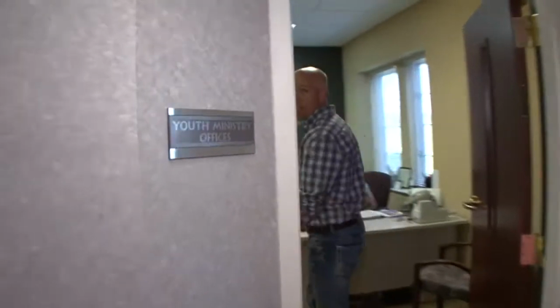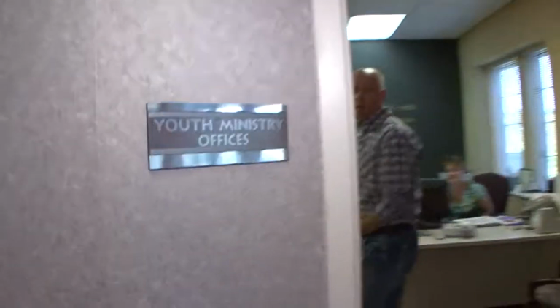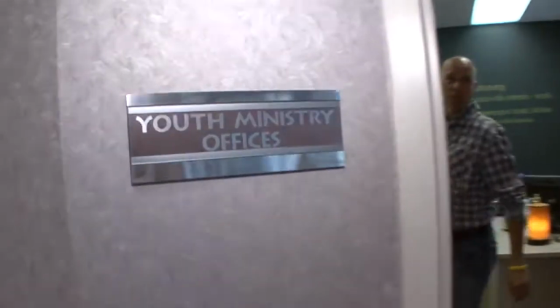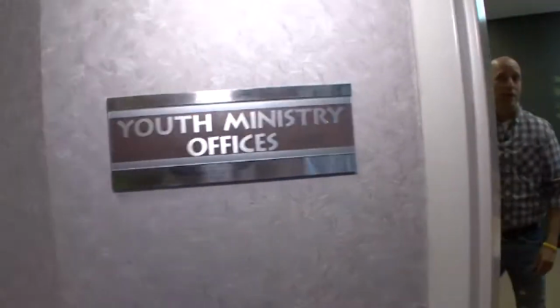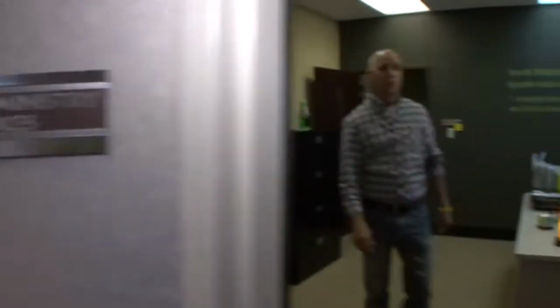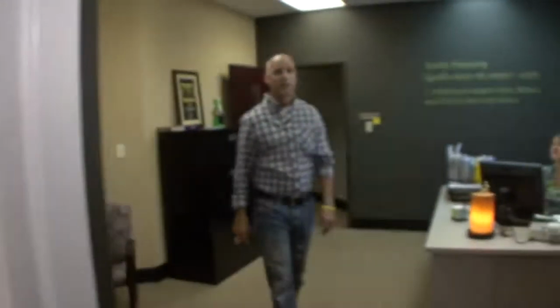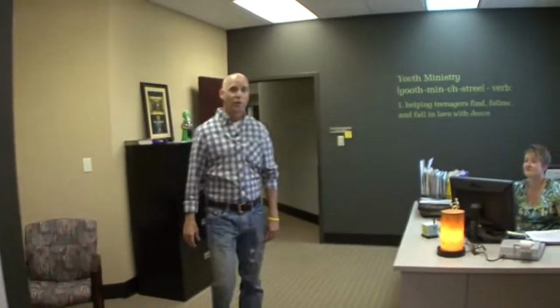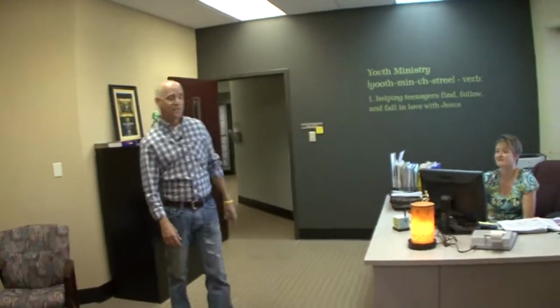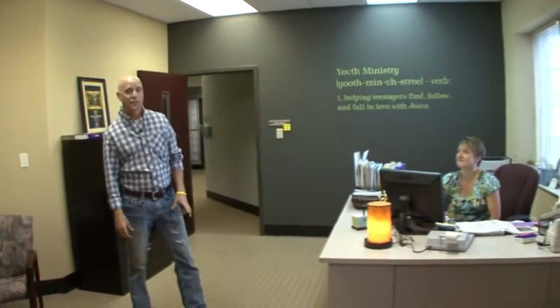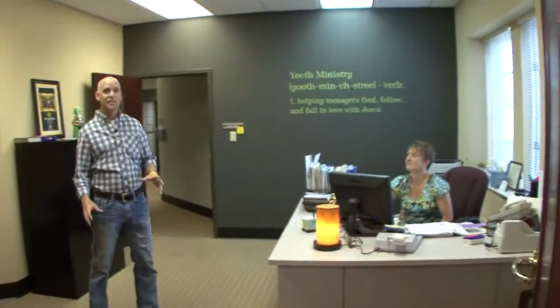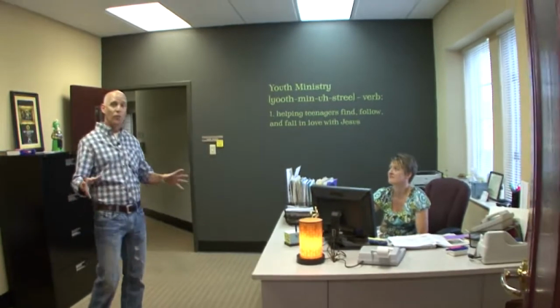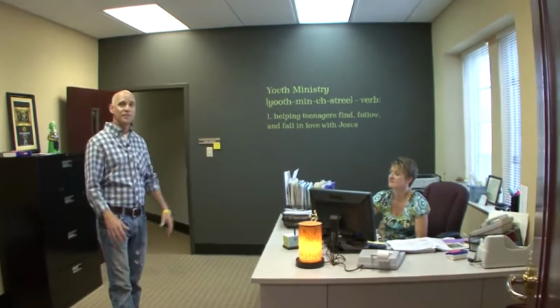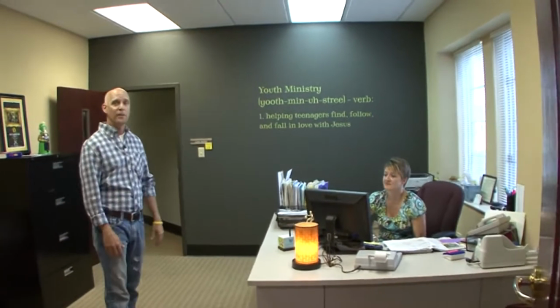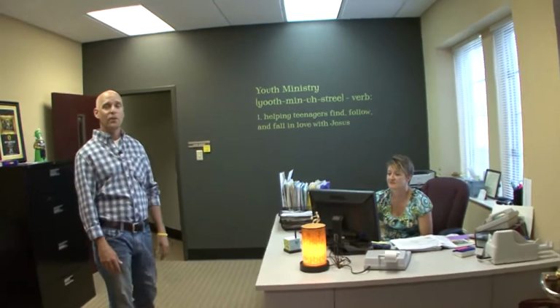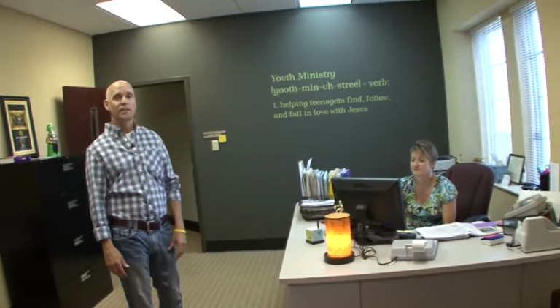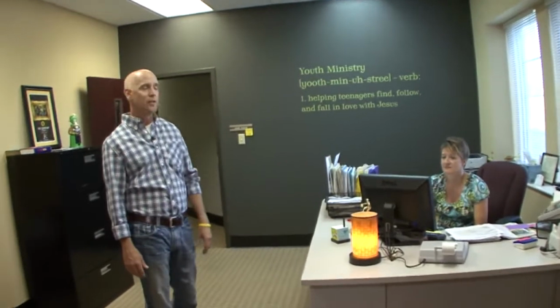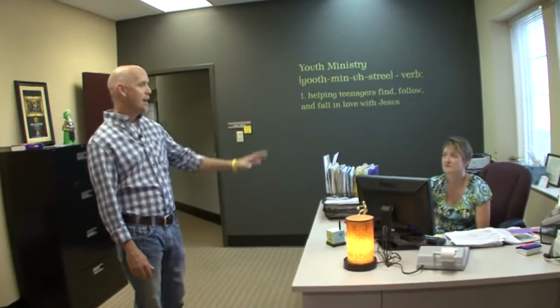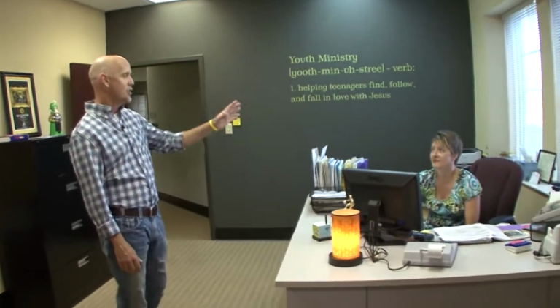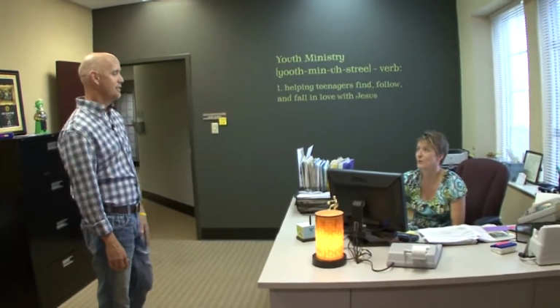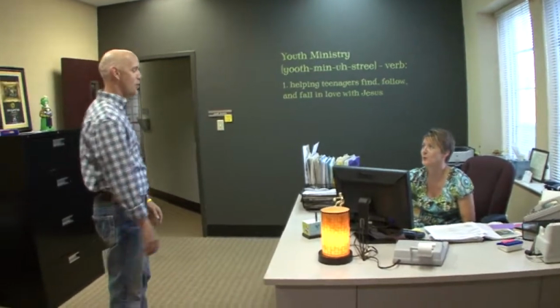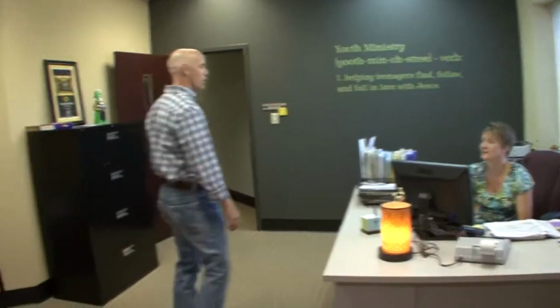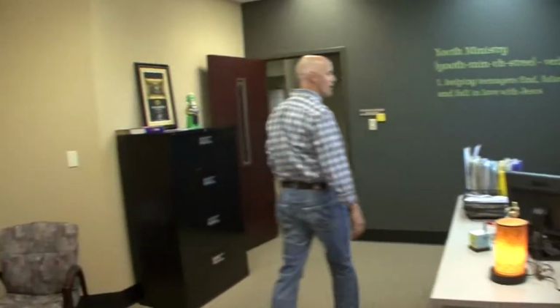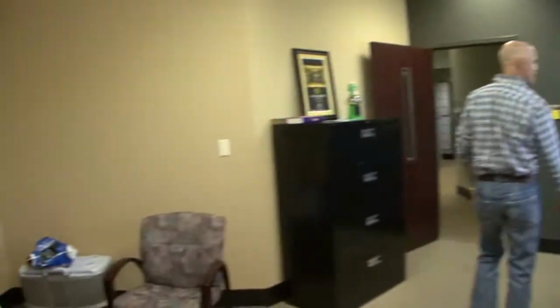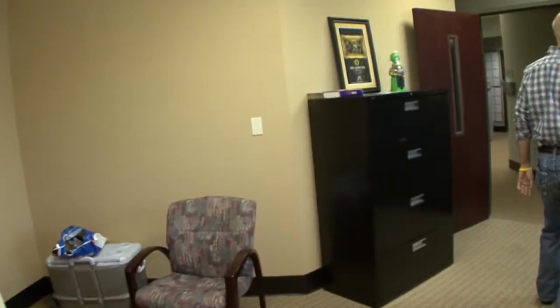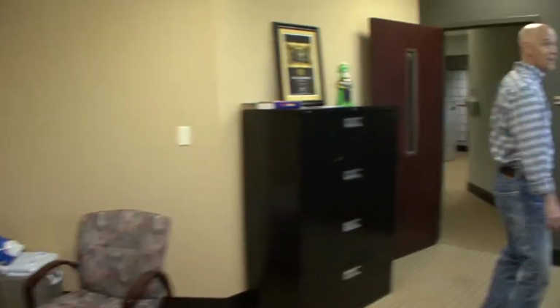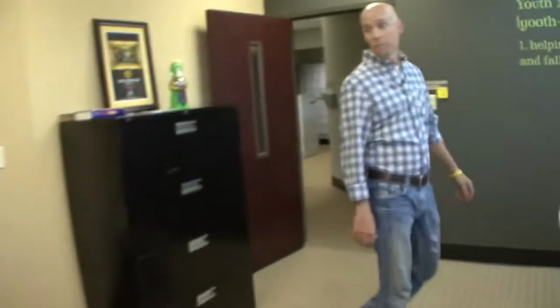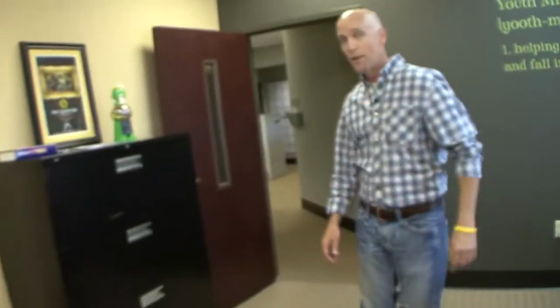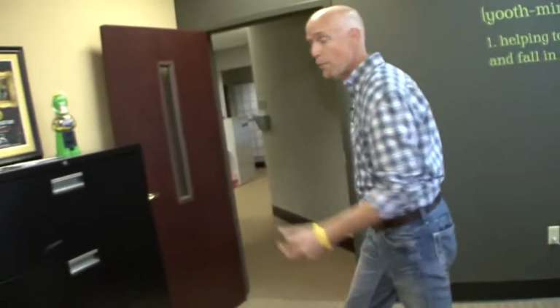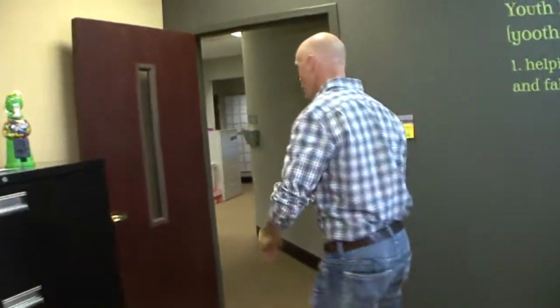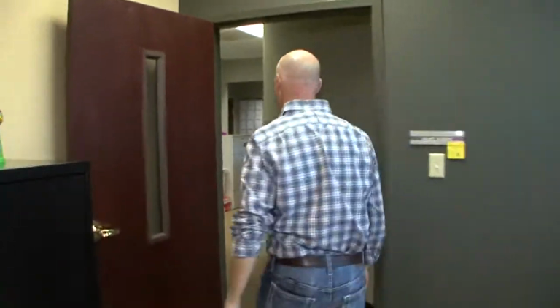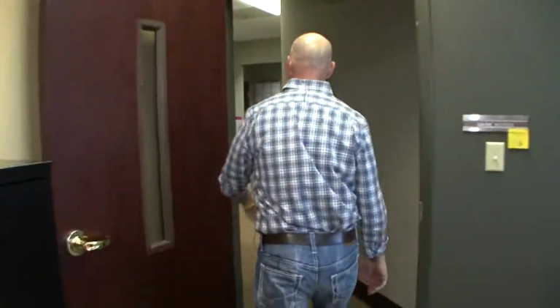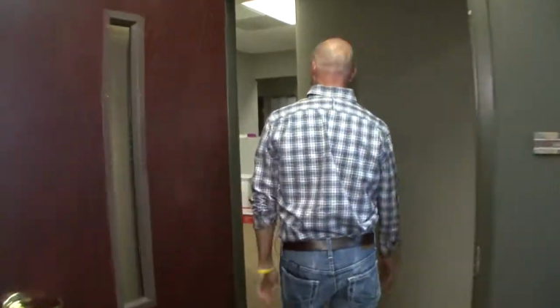Next up on the tour: Youth Ministry offices. This has actually been several offices, but it currently is Youth Ministry. Come on back, I'm going to see what else is going on back here.